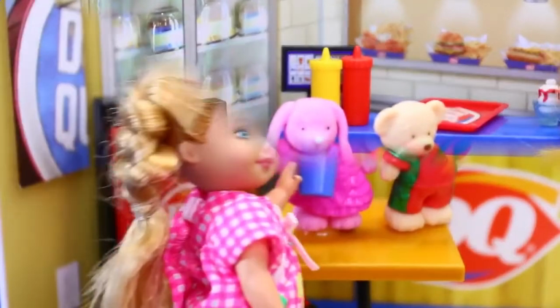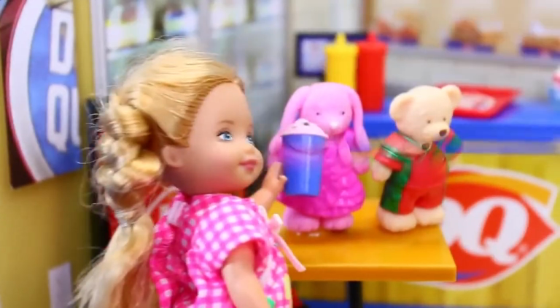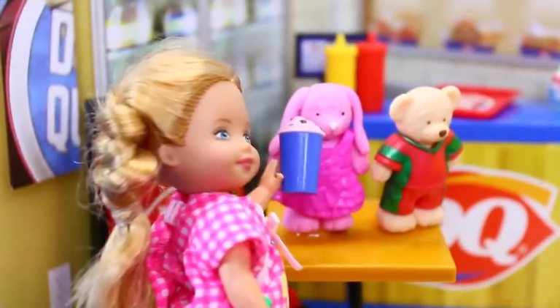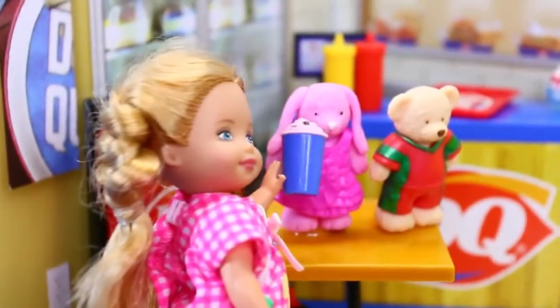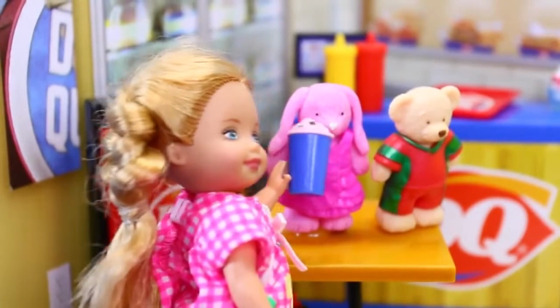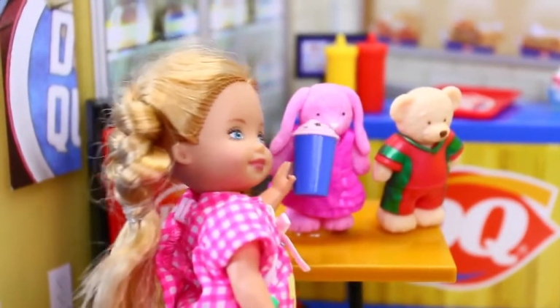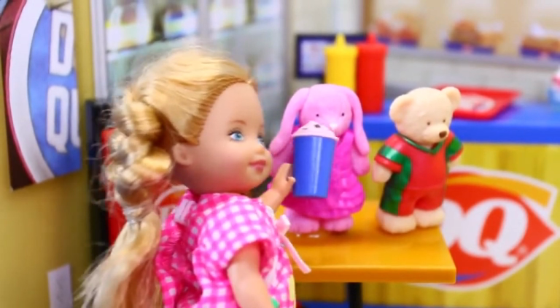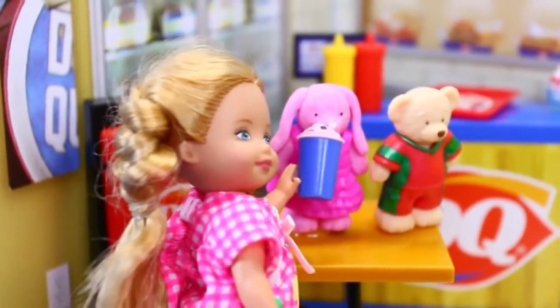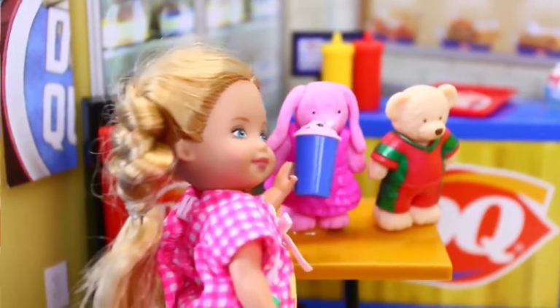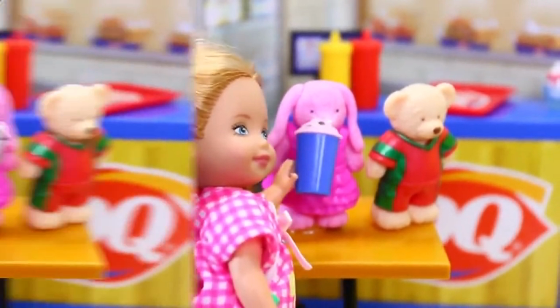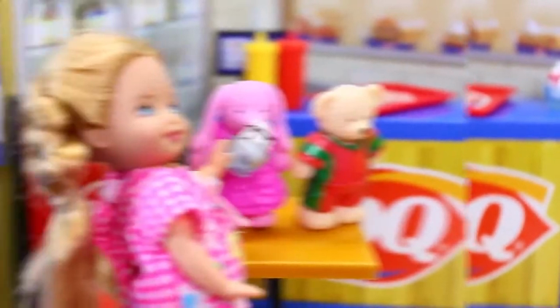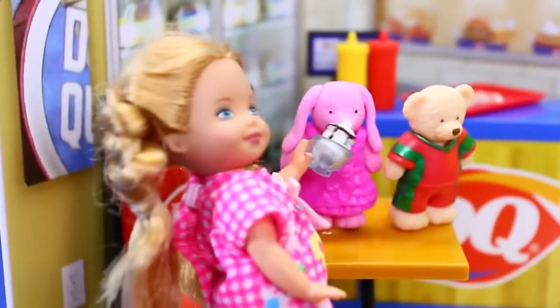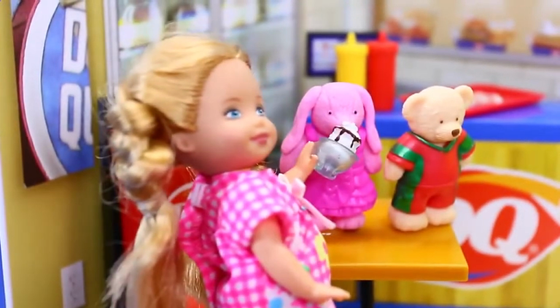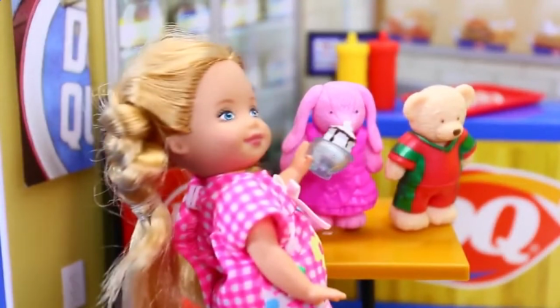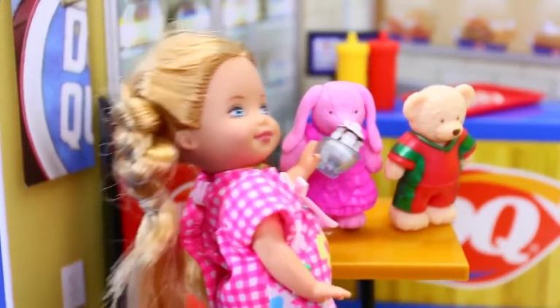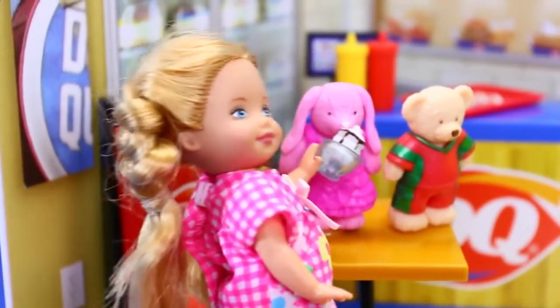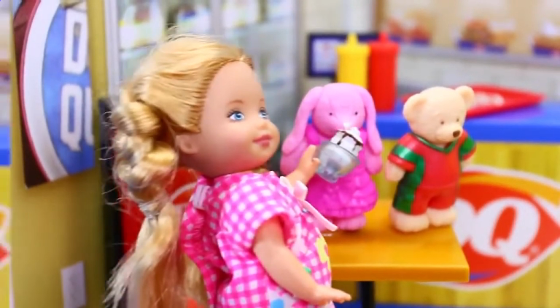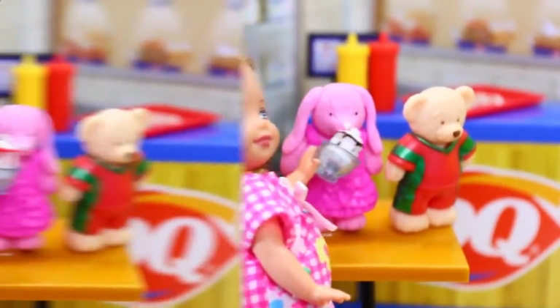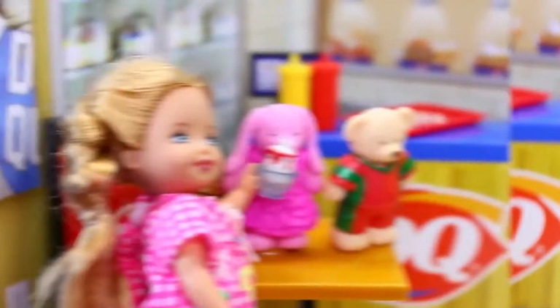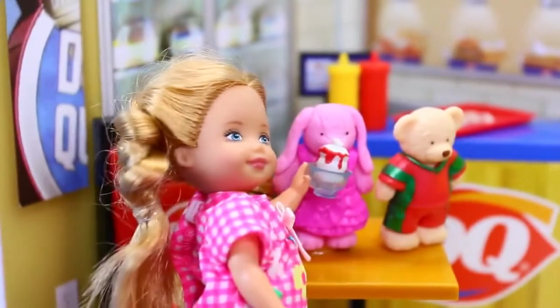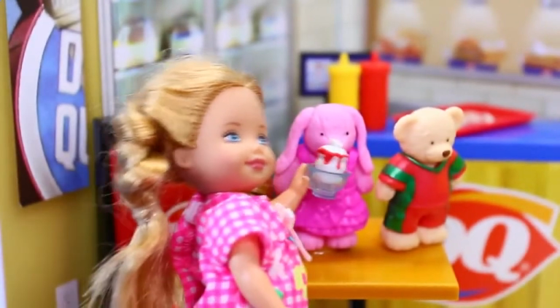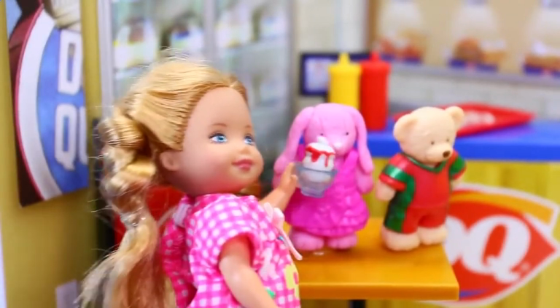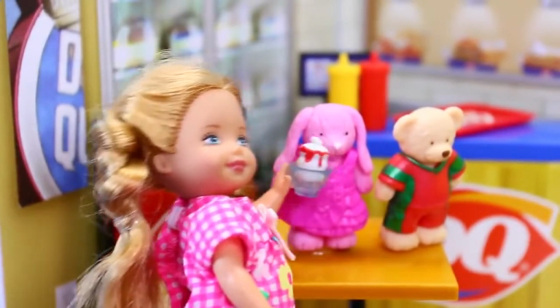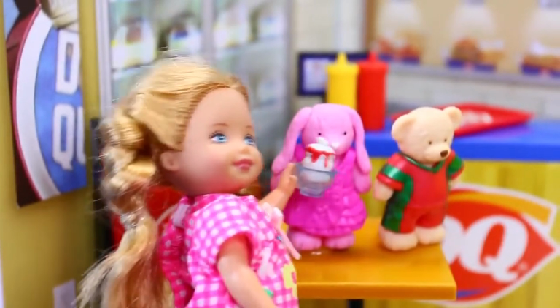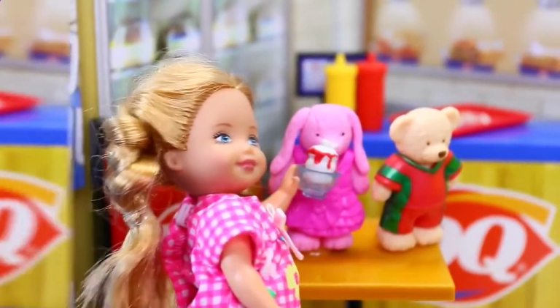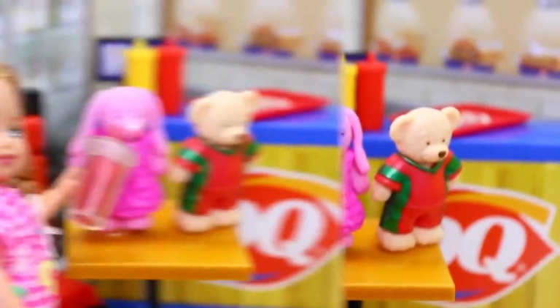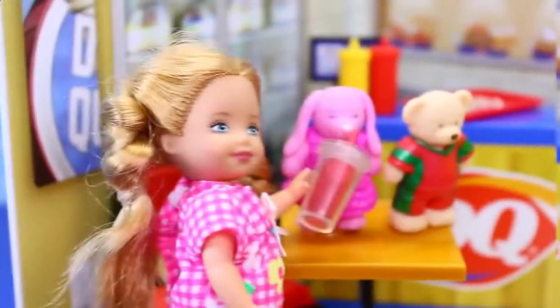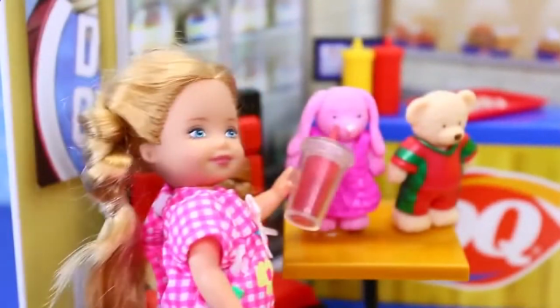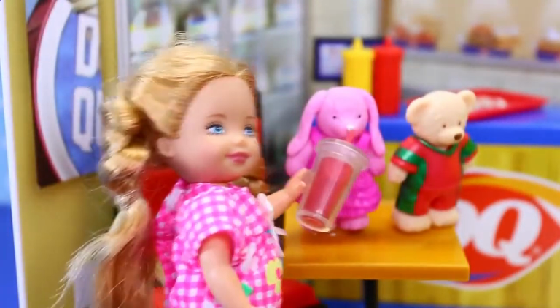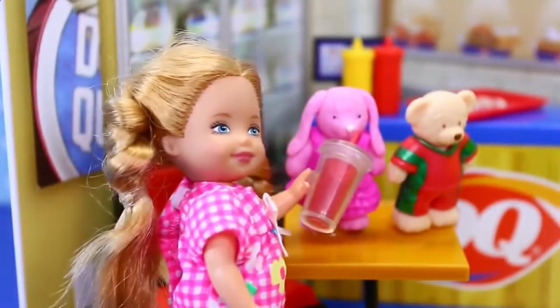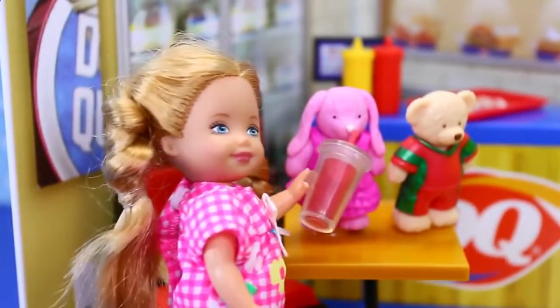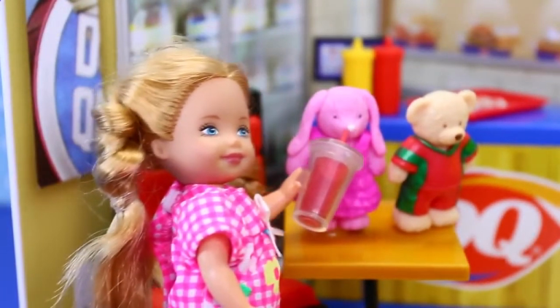Here, bunny, try this delicious blizzard, and hot fudge sundae, and strawberry sundae, and icy smoothies.